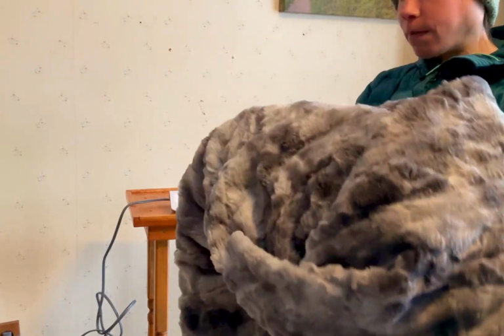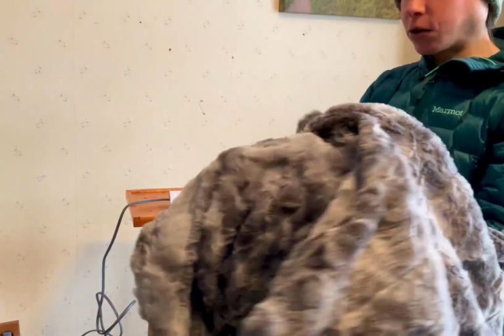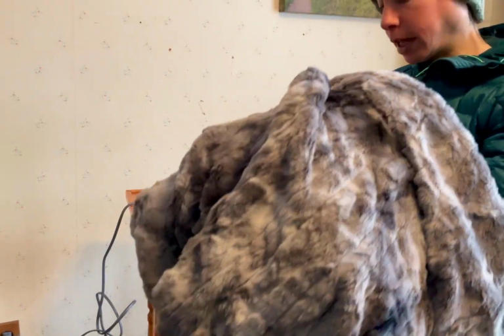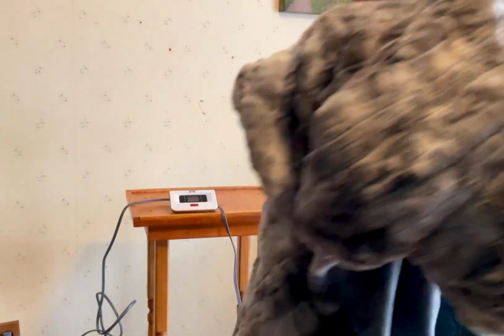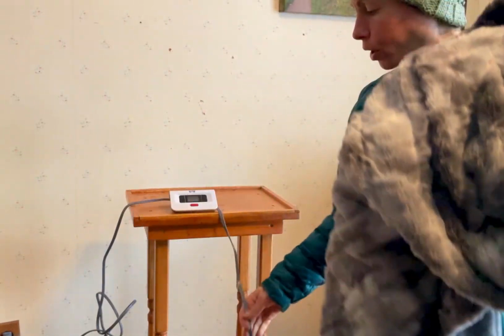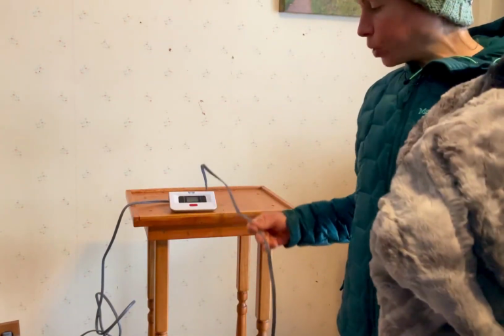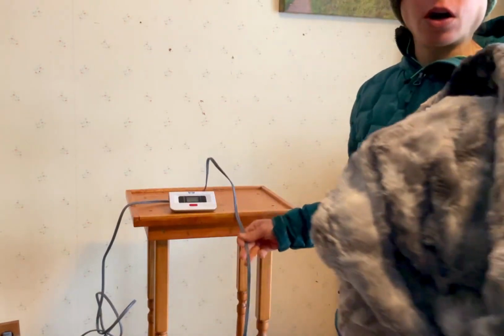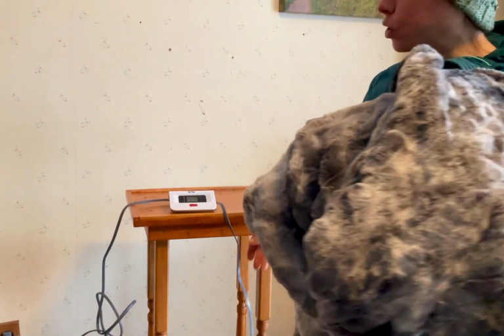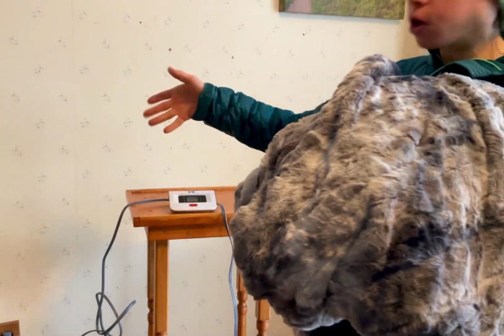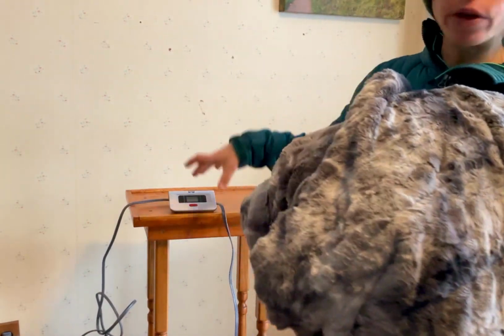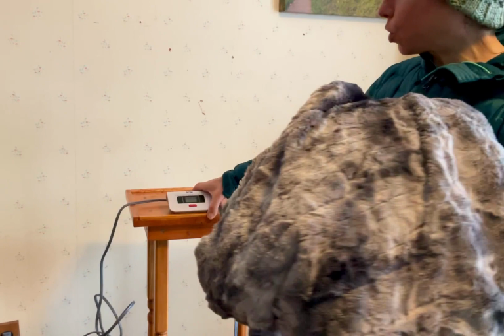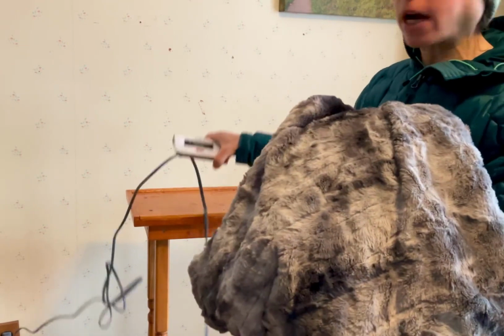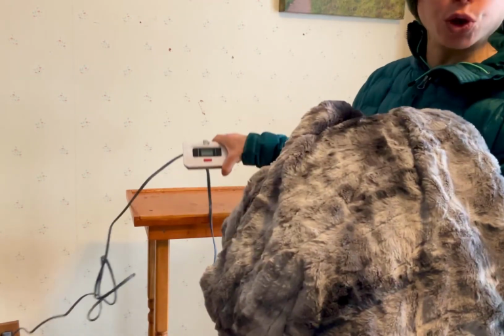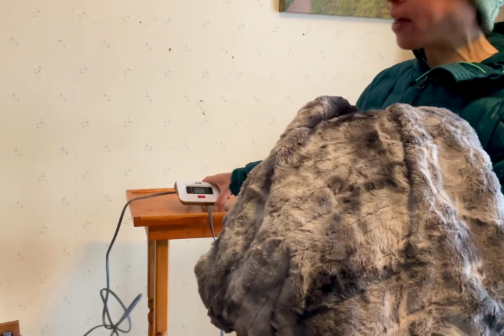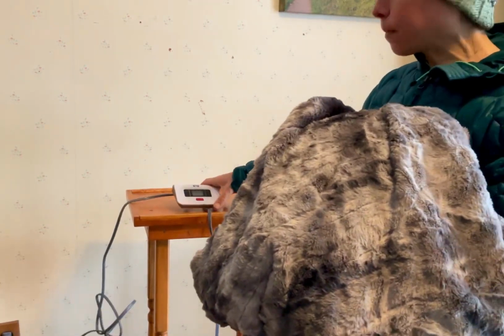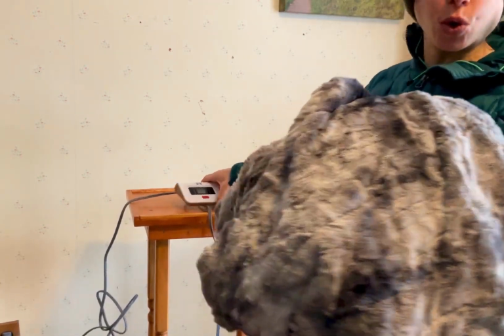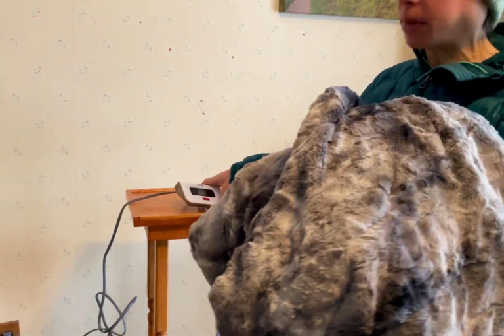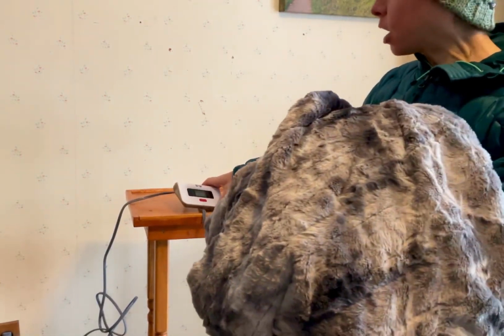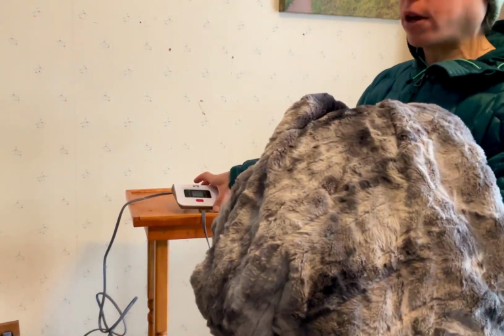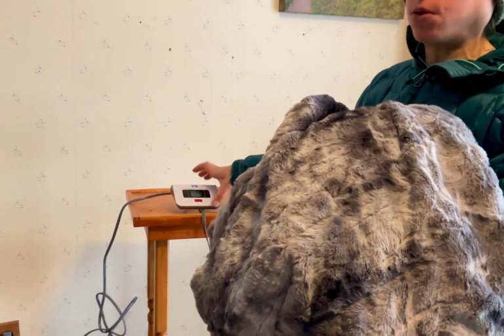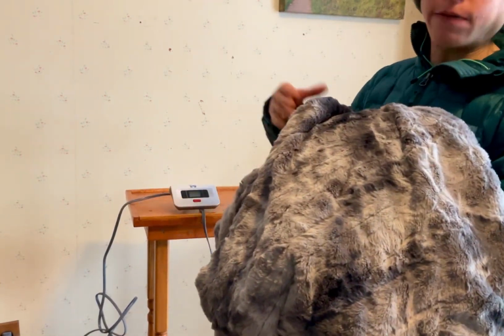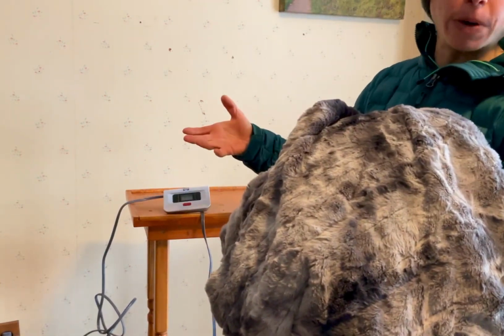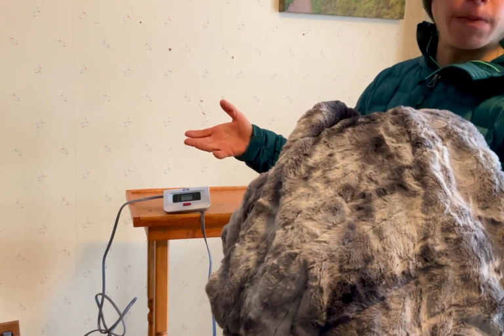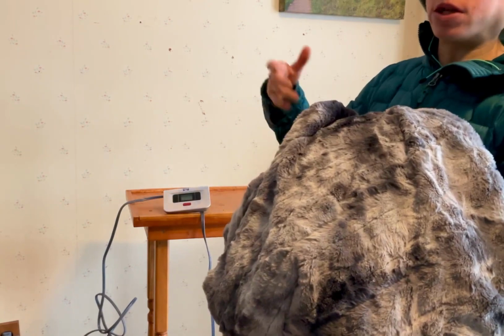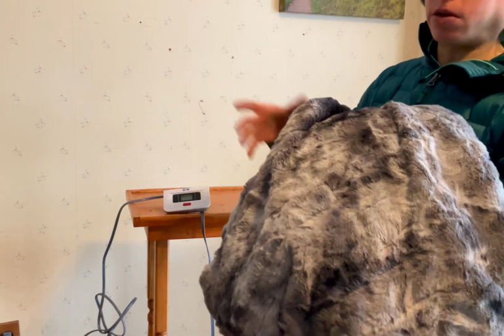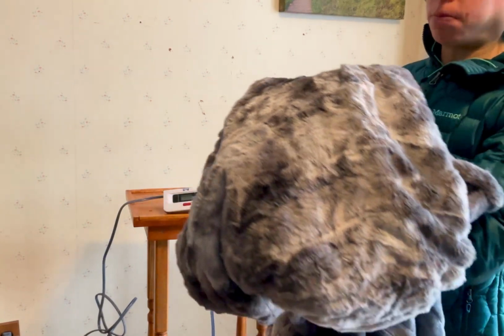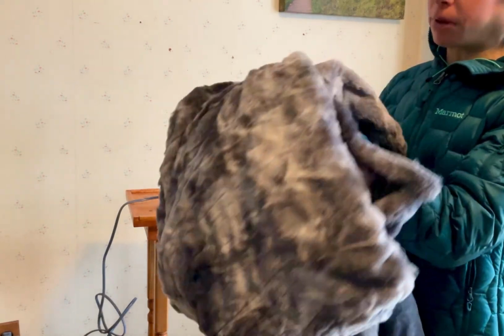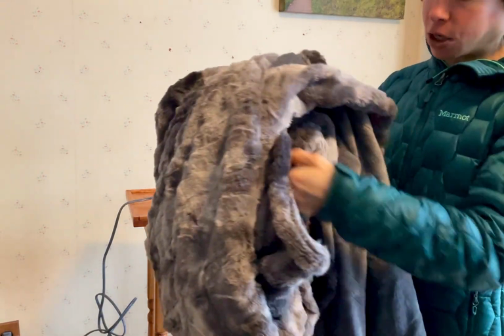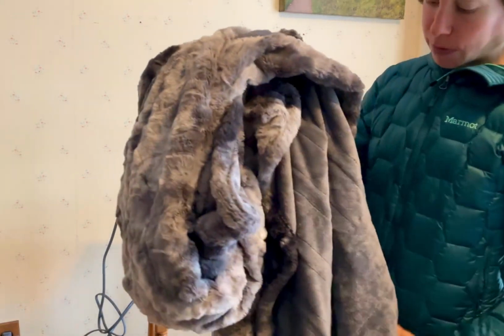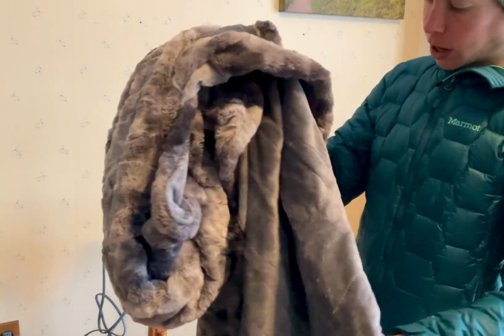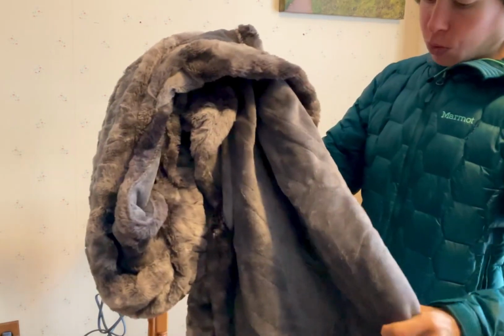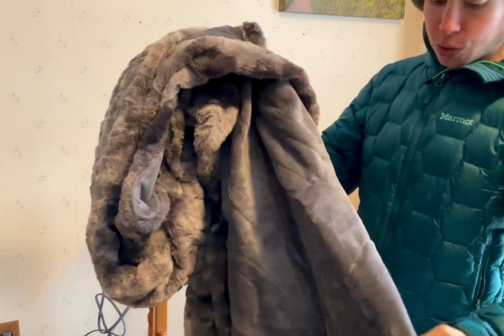I also really like that the cord is really long. There's a long cord that goes to the actual controller, and then from the controller to the blanket, so if you have a large bedroom you can still plug in the blanket and use it from far away, which is great.